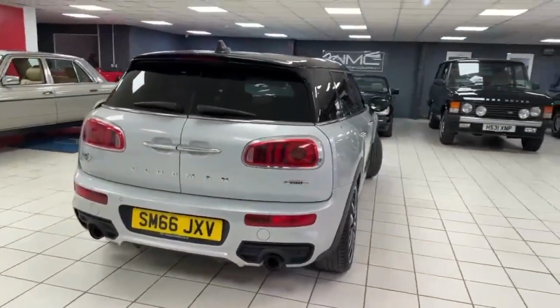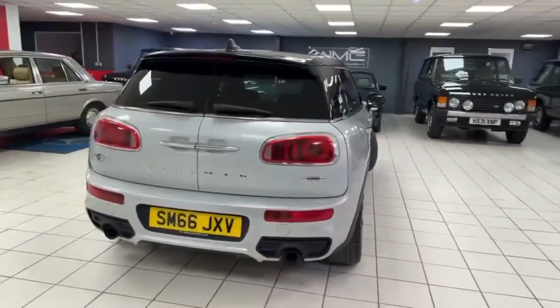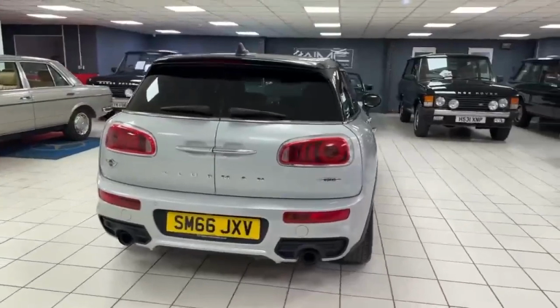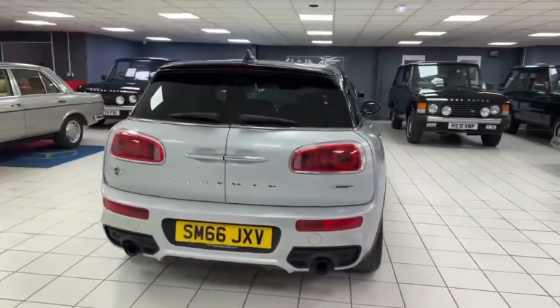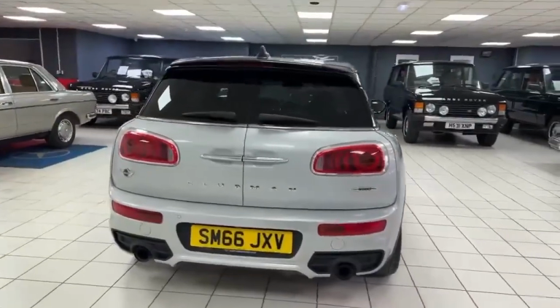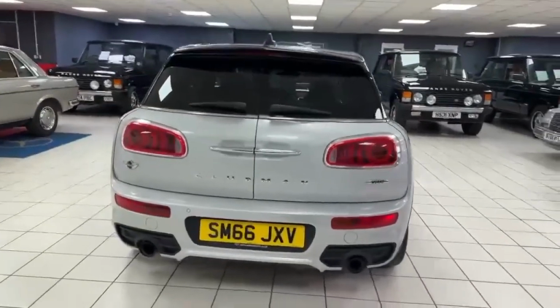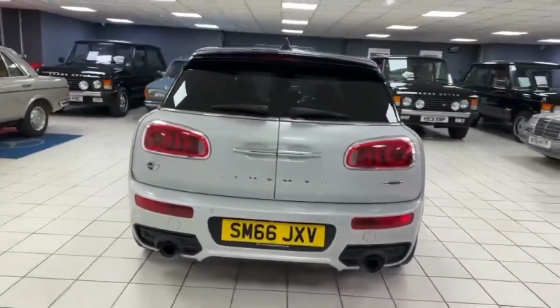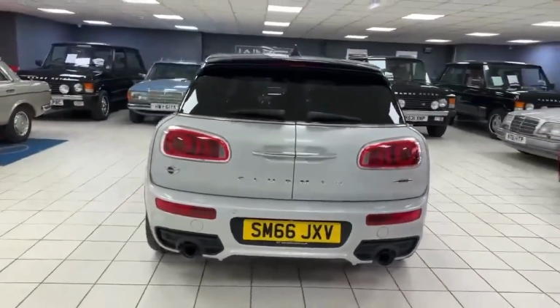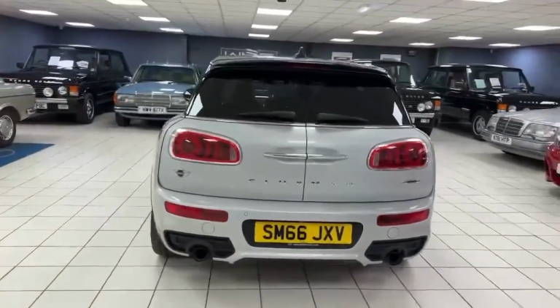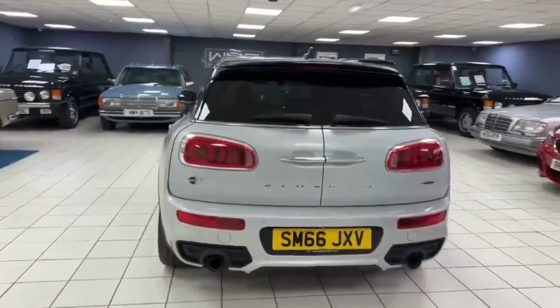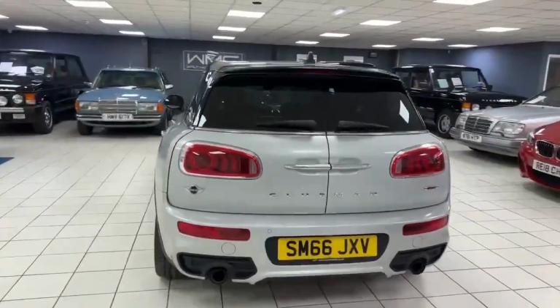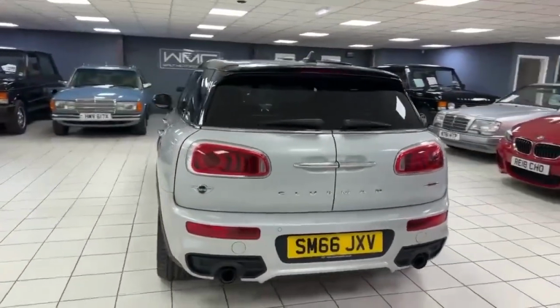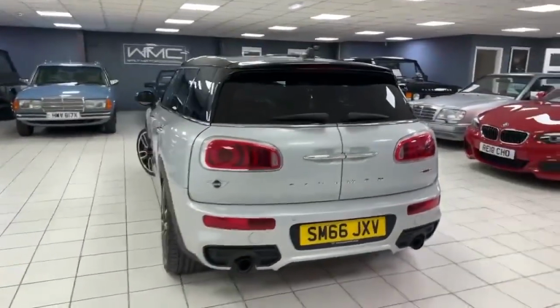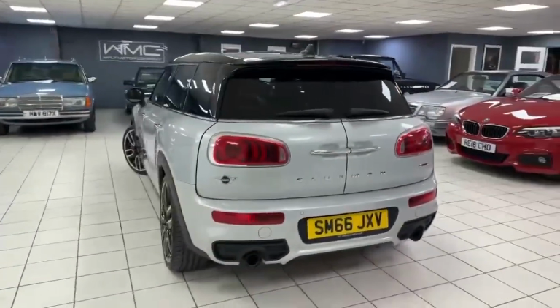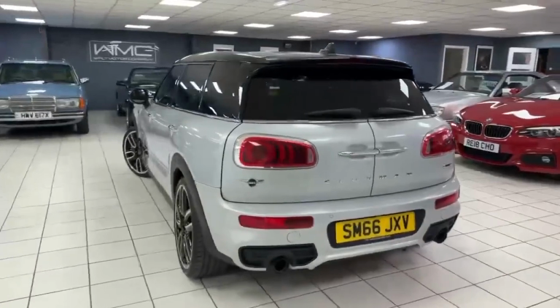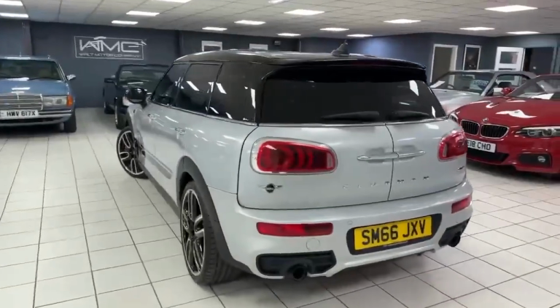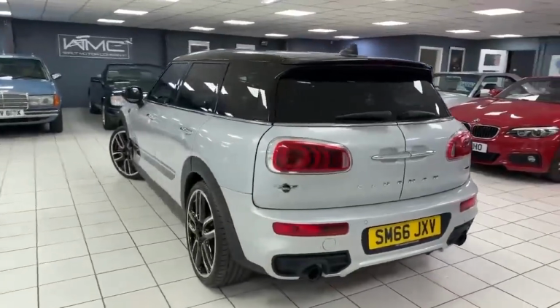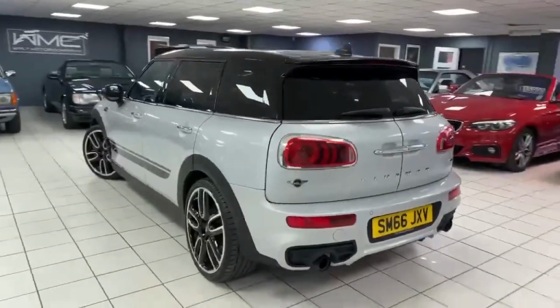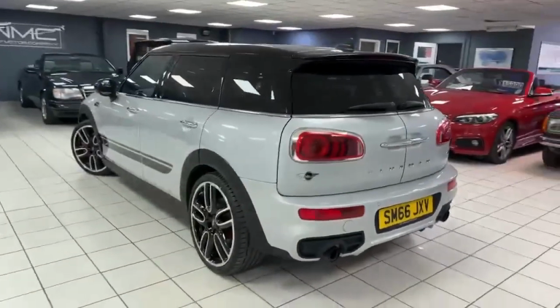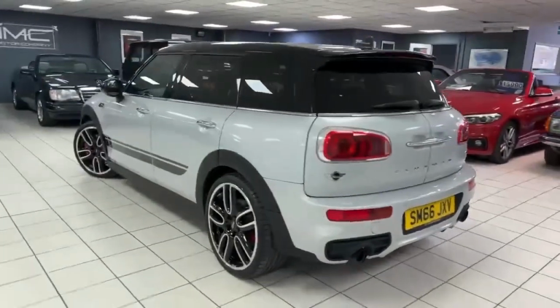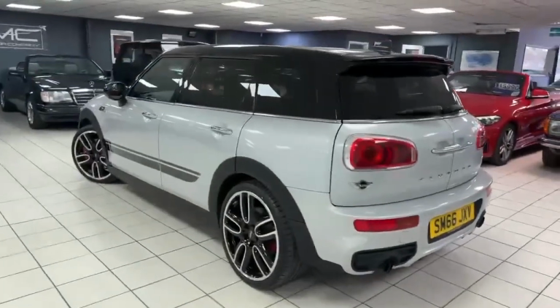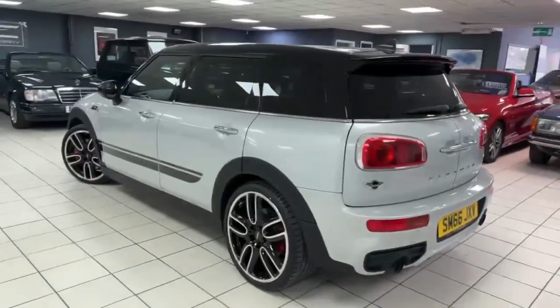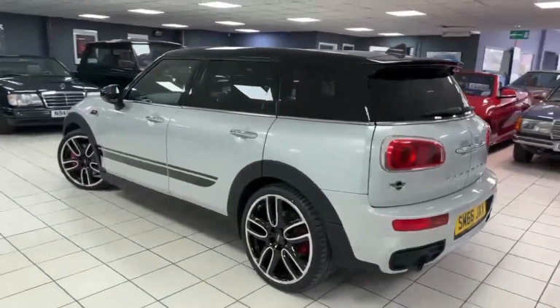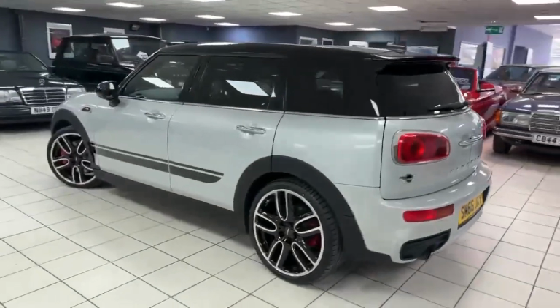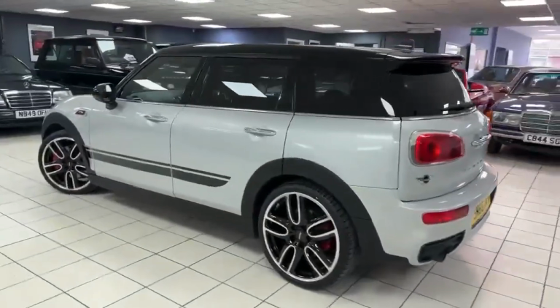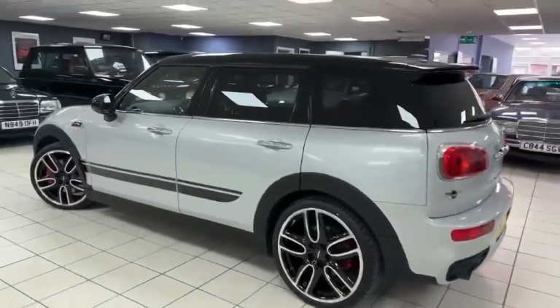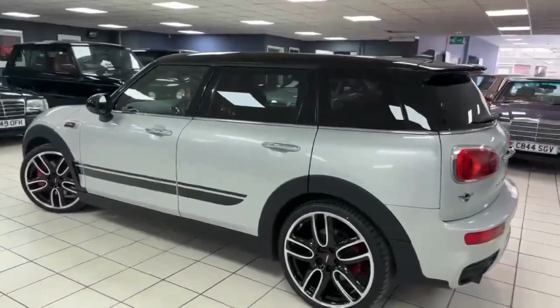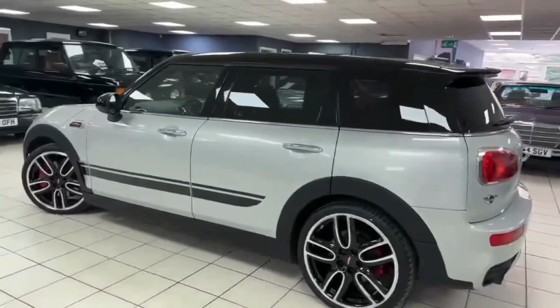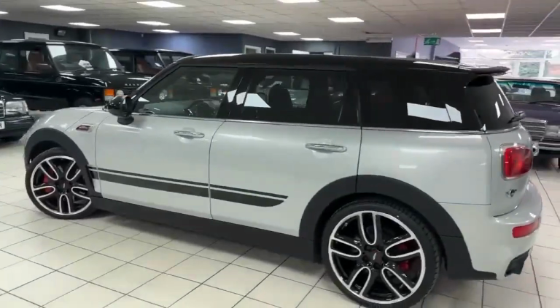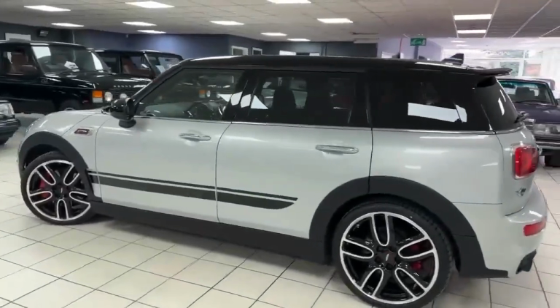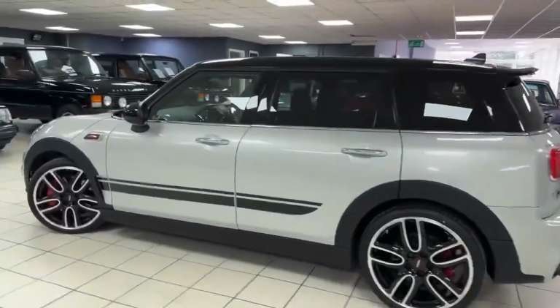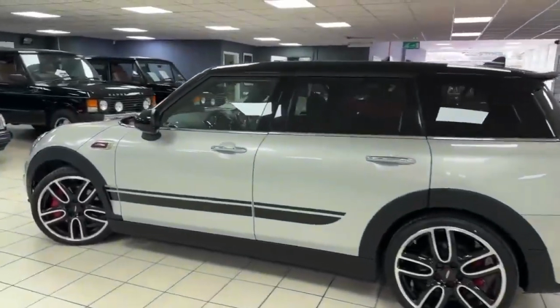This one's only covered 58,000 miles, got great service history which I'll show you — it's onboard inside the car on the computer. Got some really nice wheels on it, good tyres all round, drives as it should.